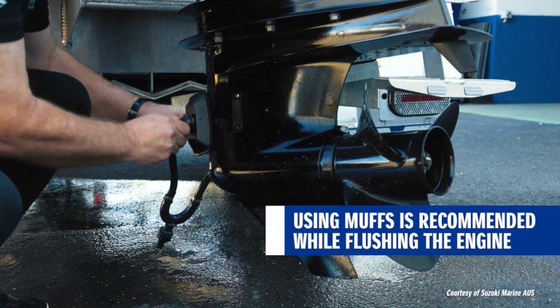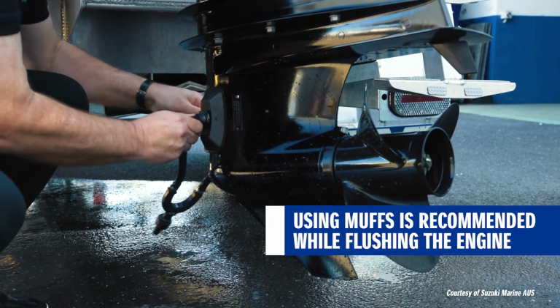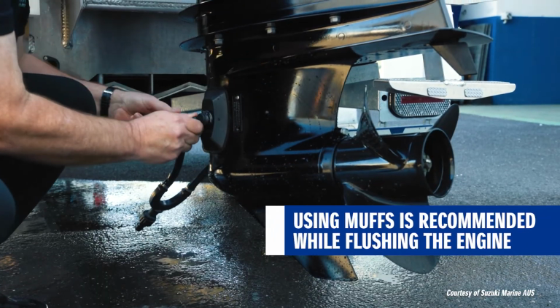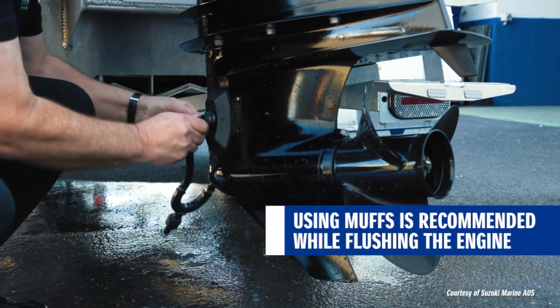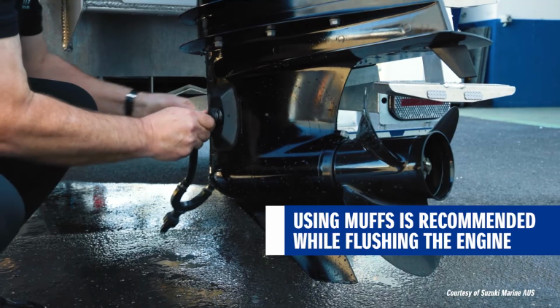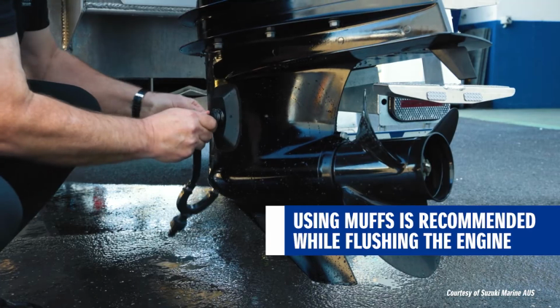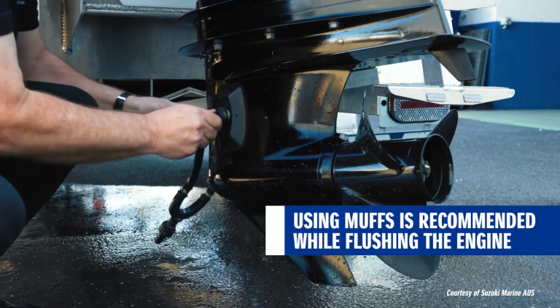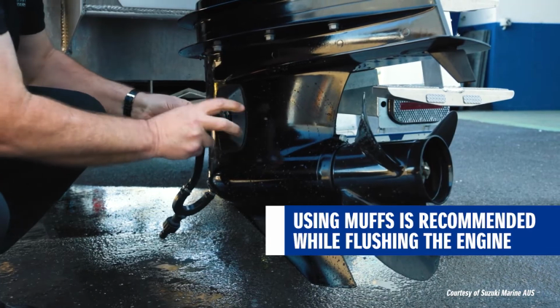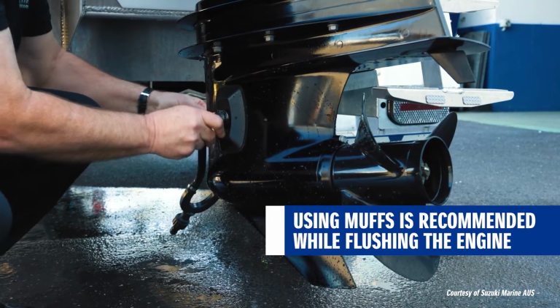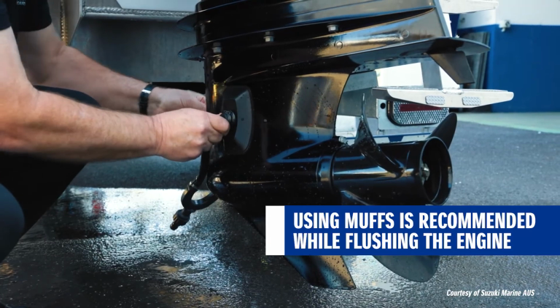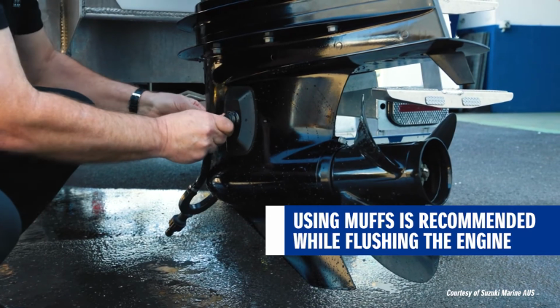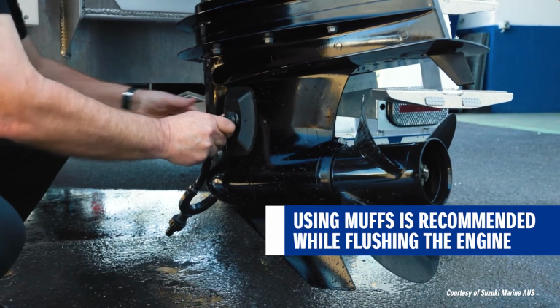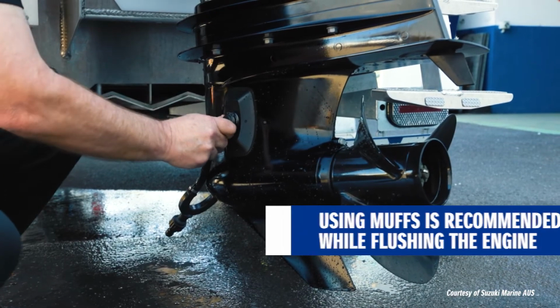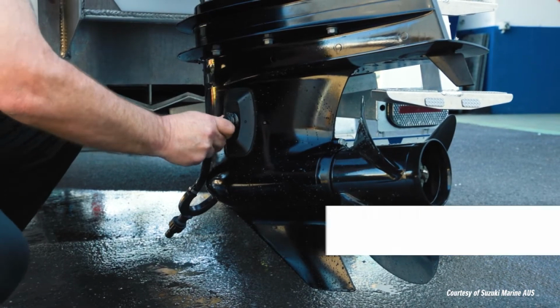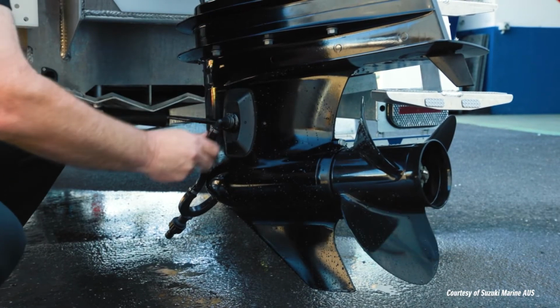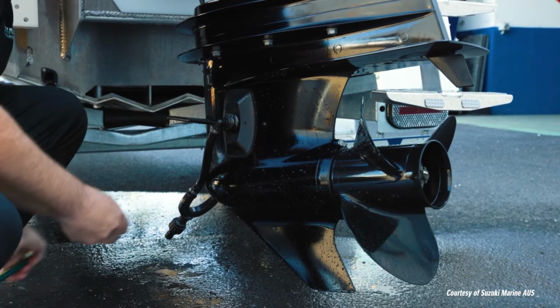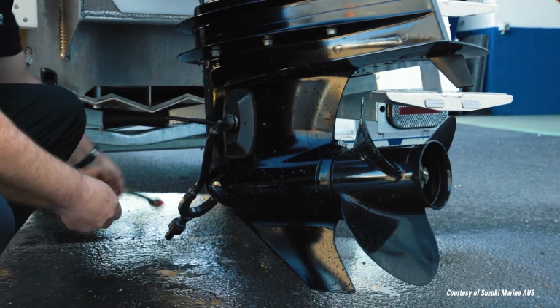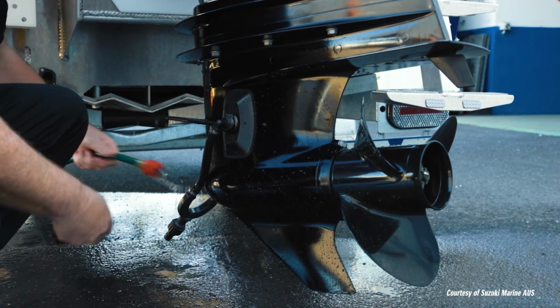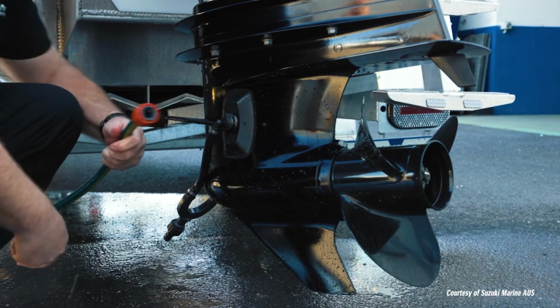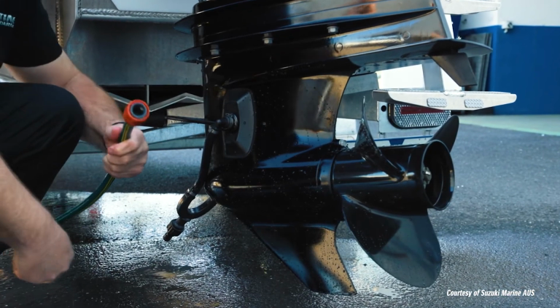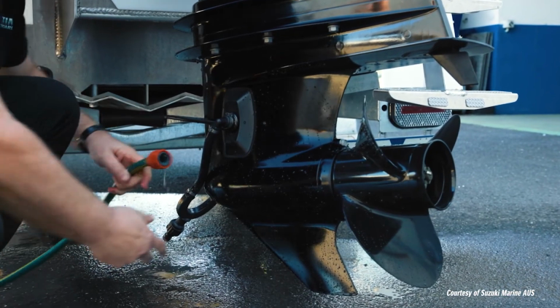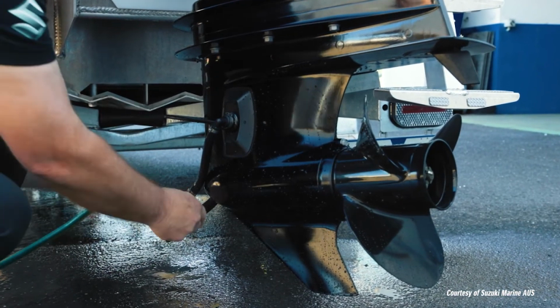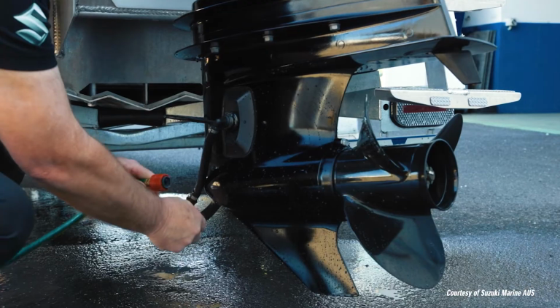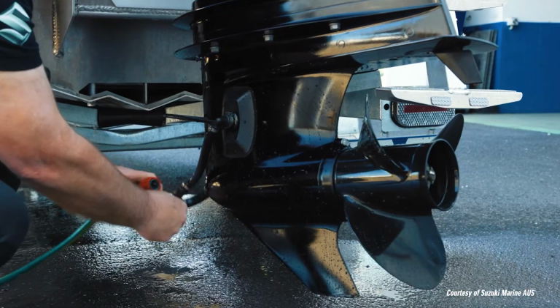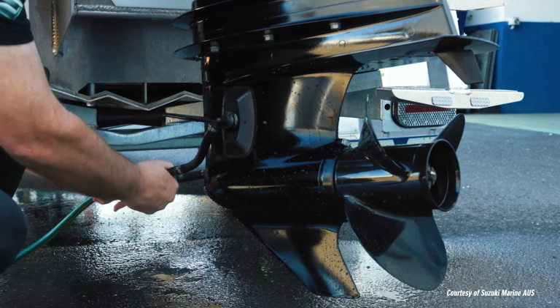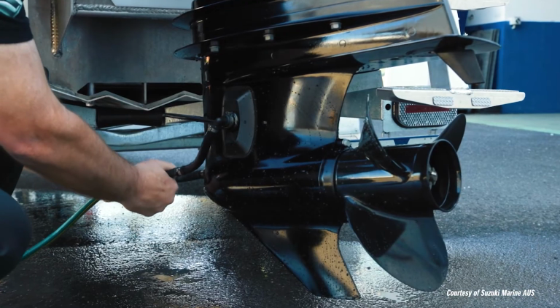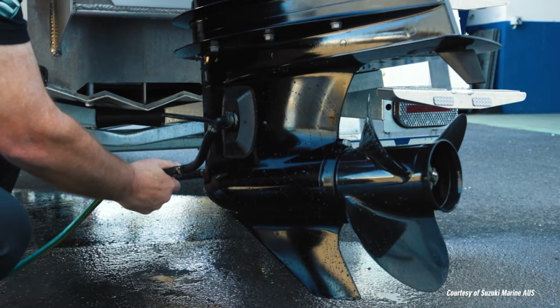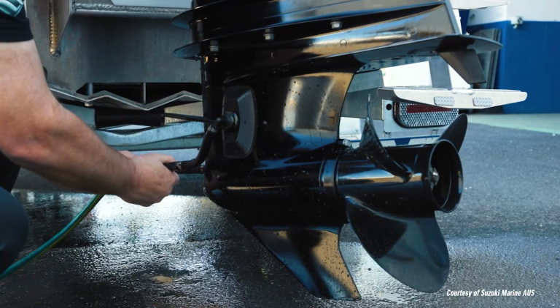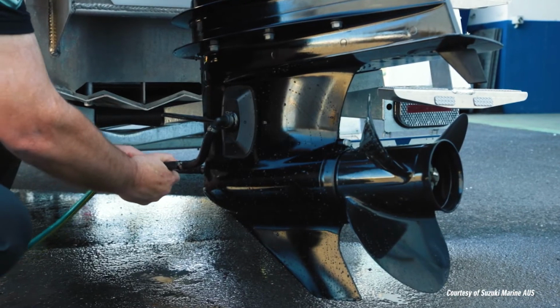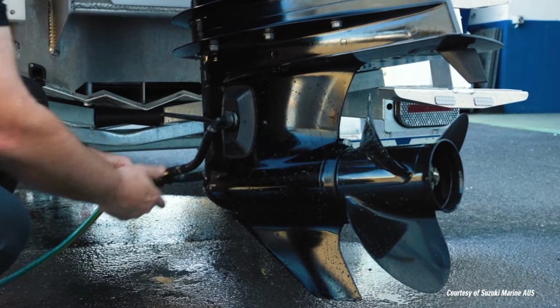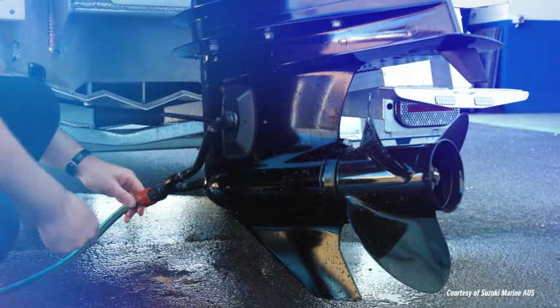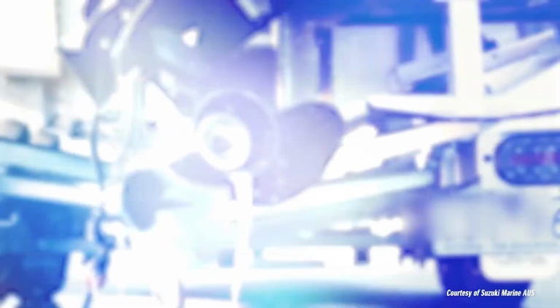We simply bring these in, pop them on, make sure they completely cover the inlet, then take your hose and click that on. Ready to go.